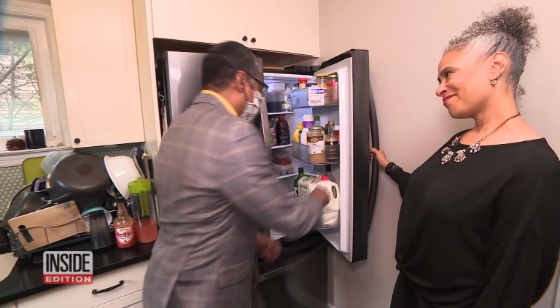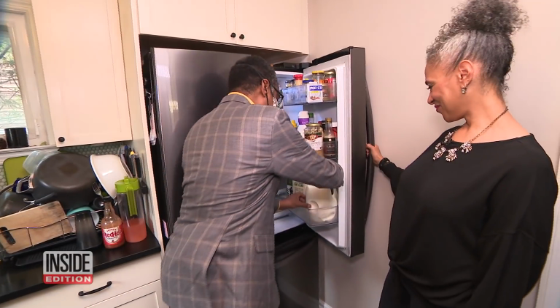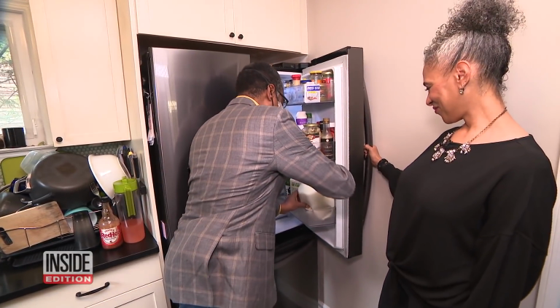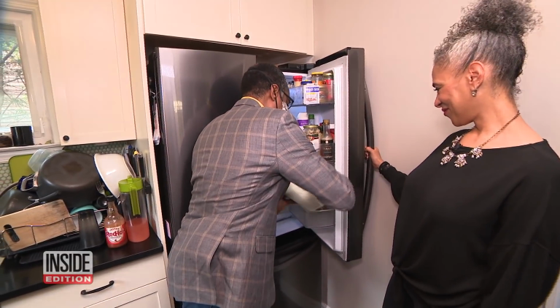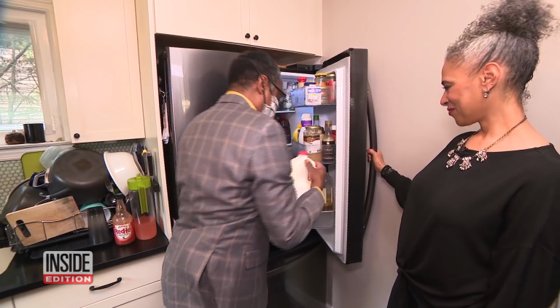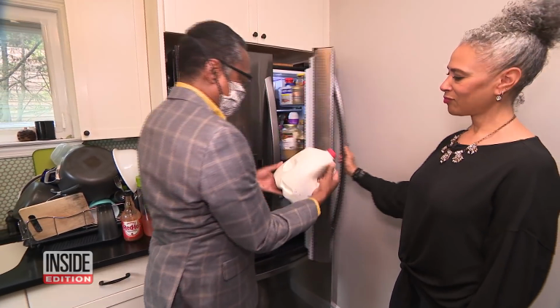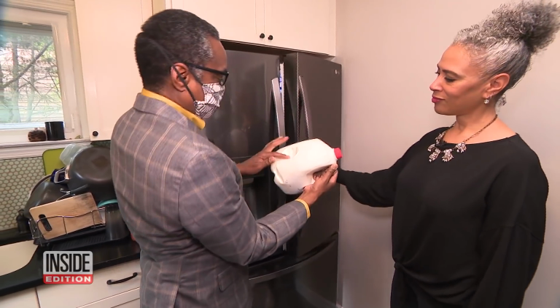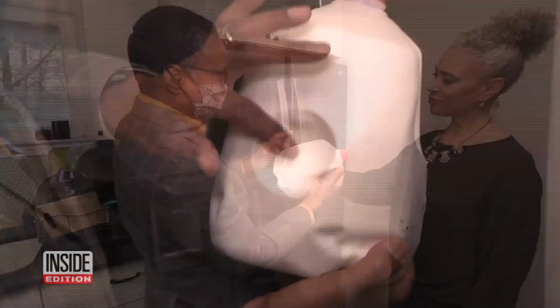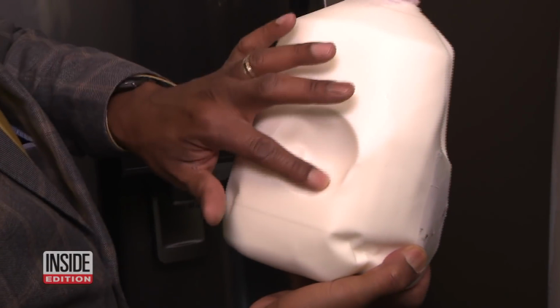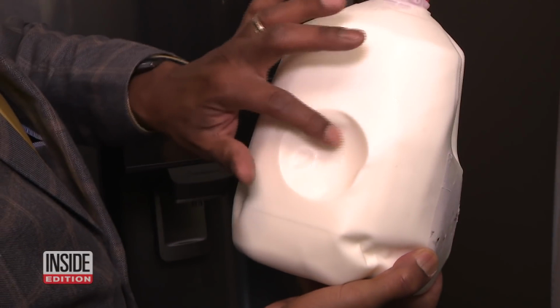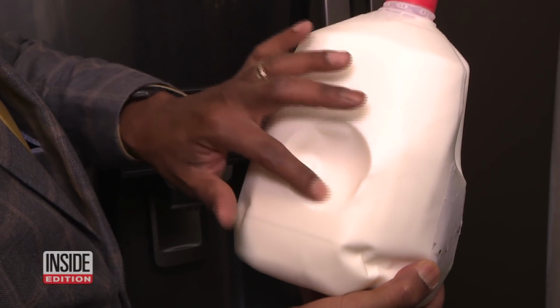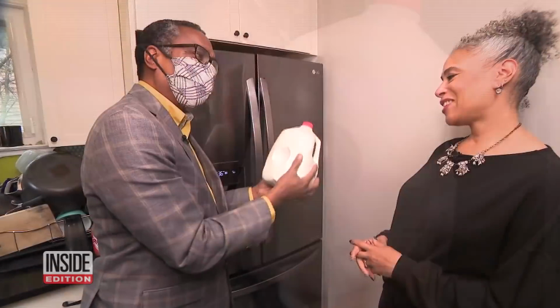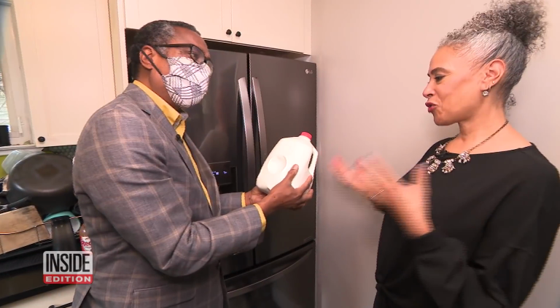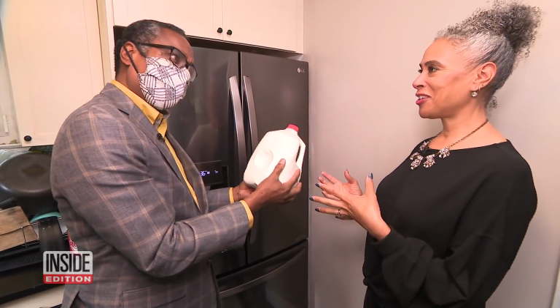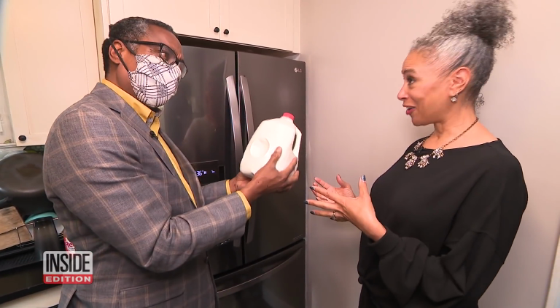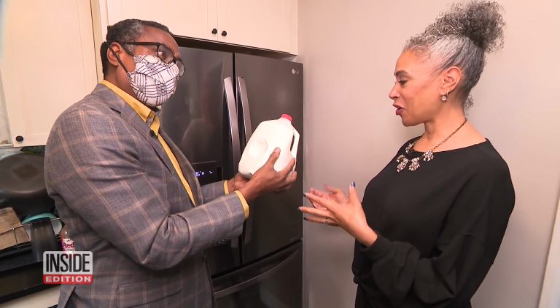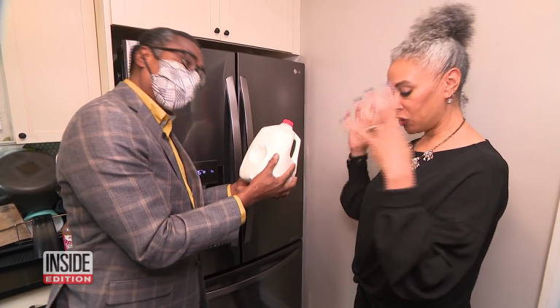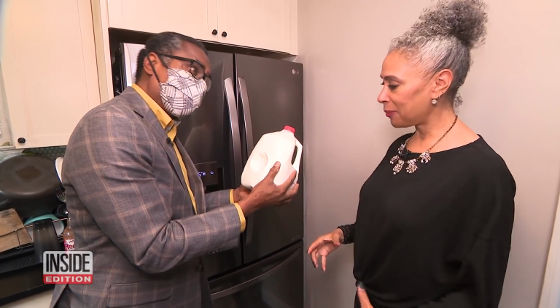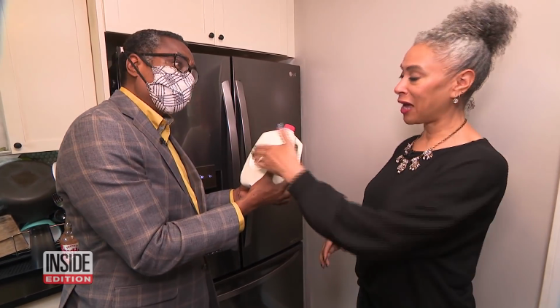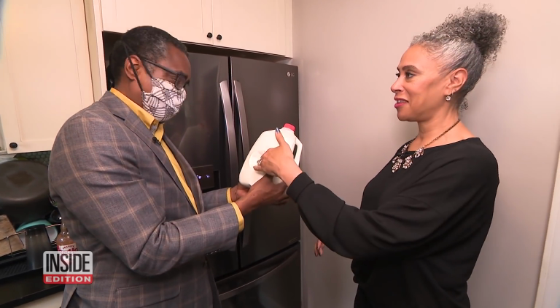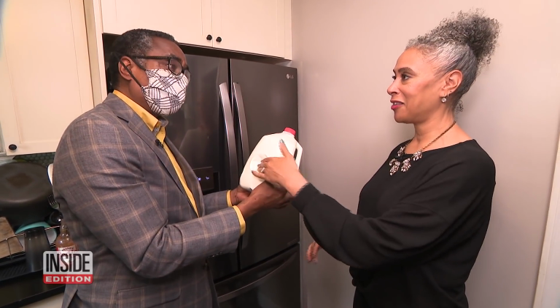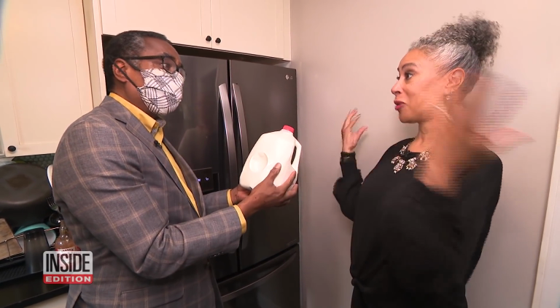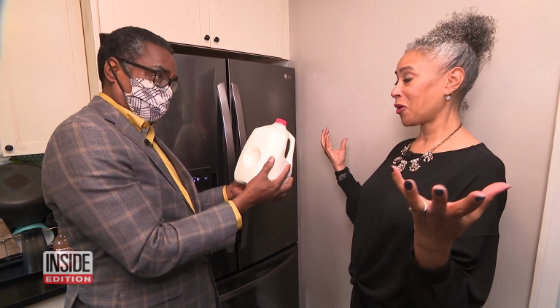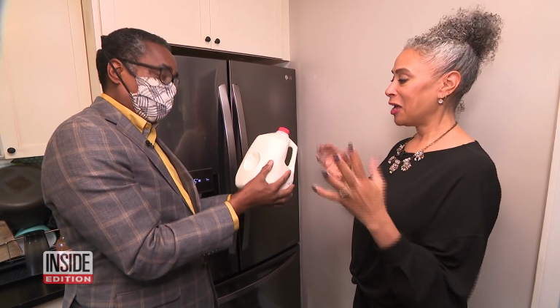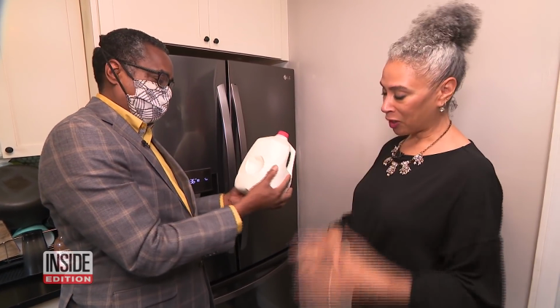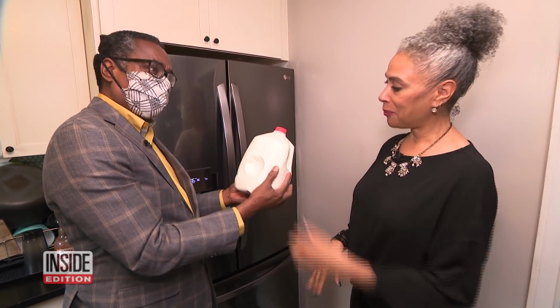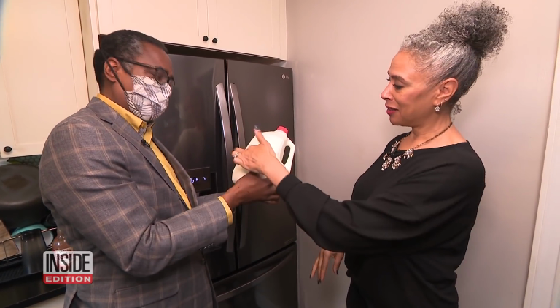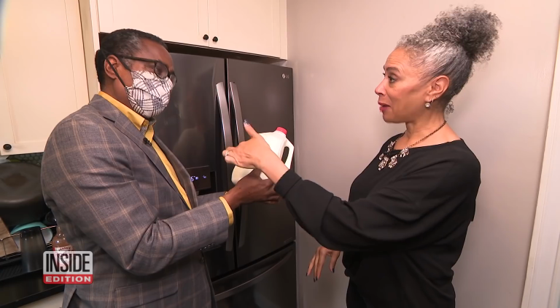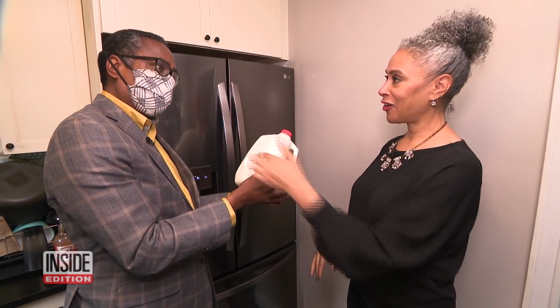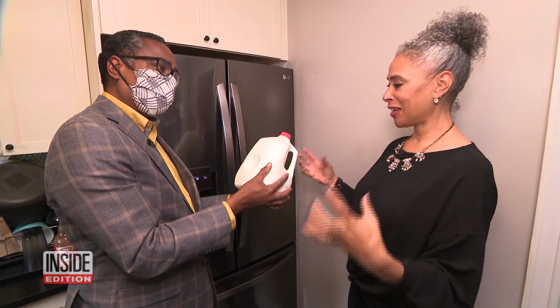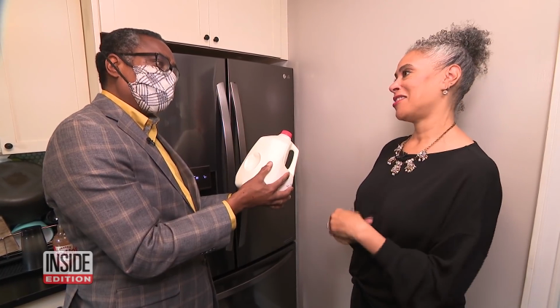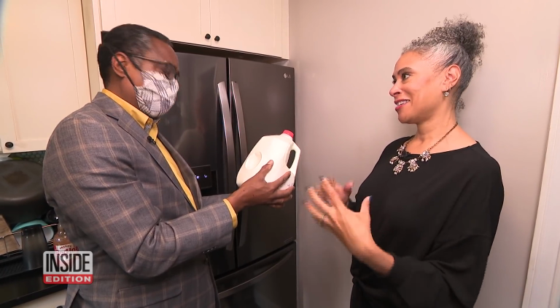That little concave circle on milk cartons — what the heck is that for? It's for structural integrity. When you drop it, if that indentation wasn't there, the milk would explode. But when you drop it, the dimple pops out and allows the carton to stay intact.